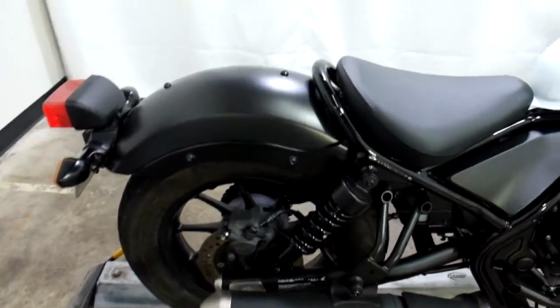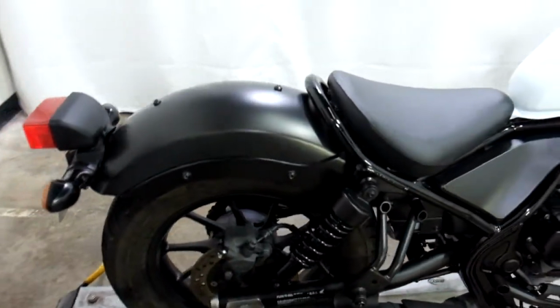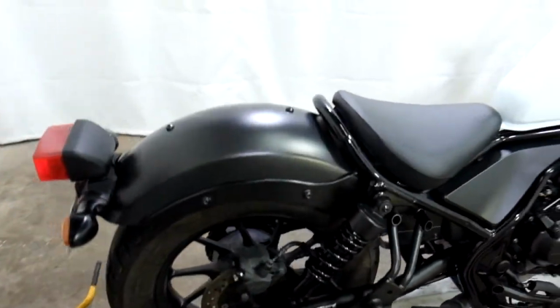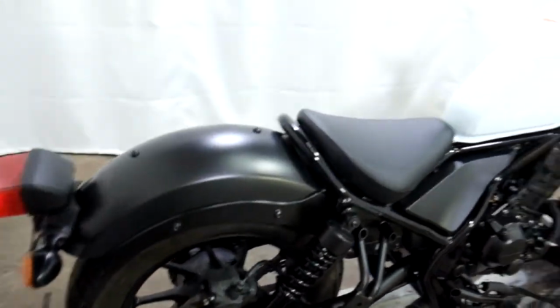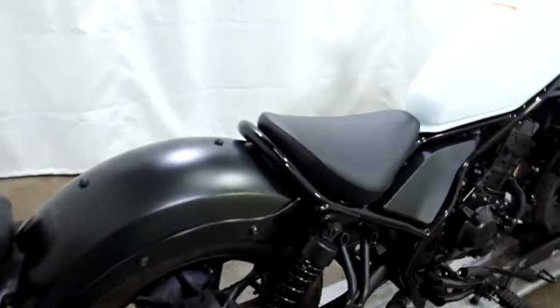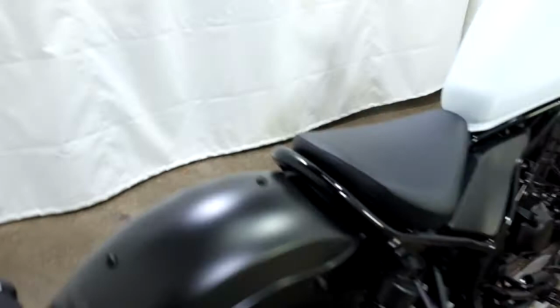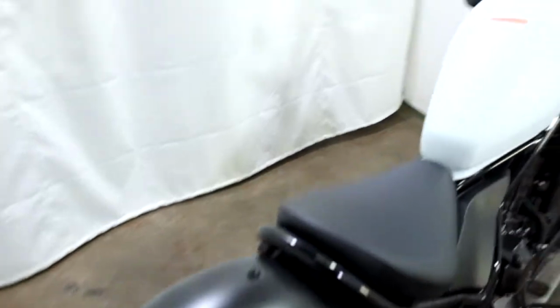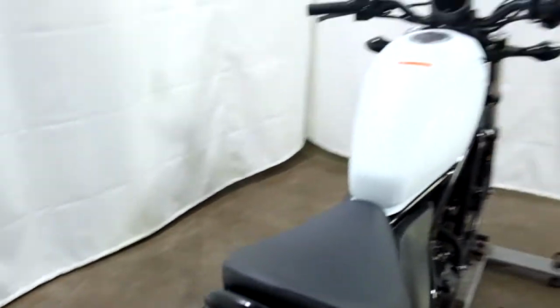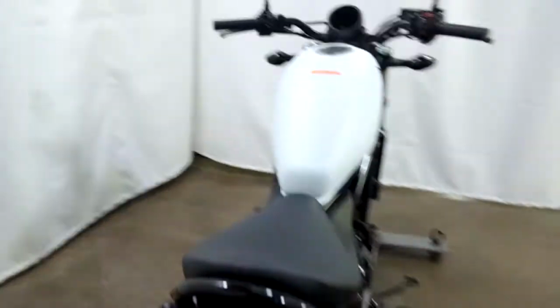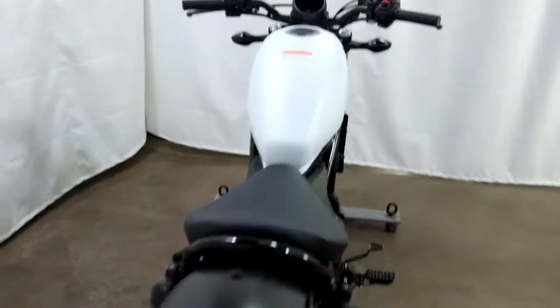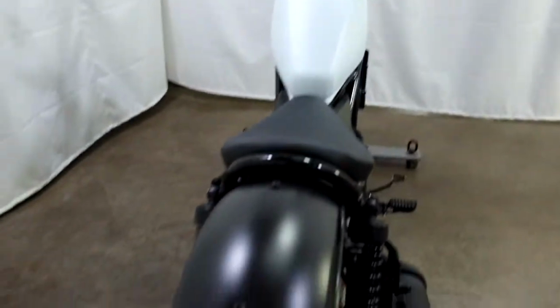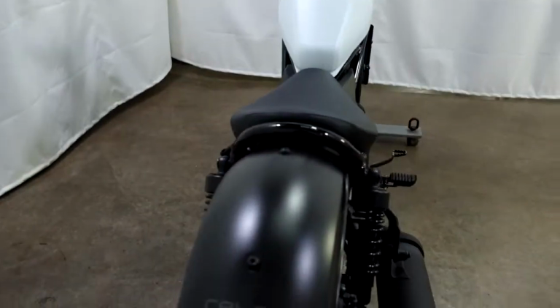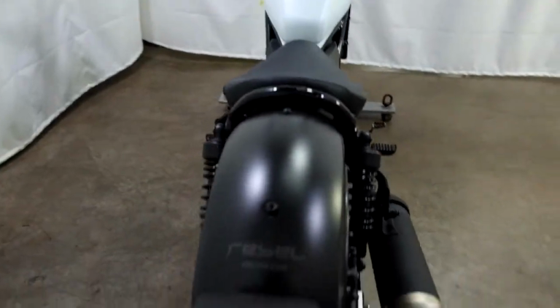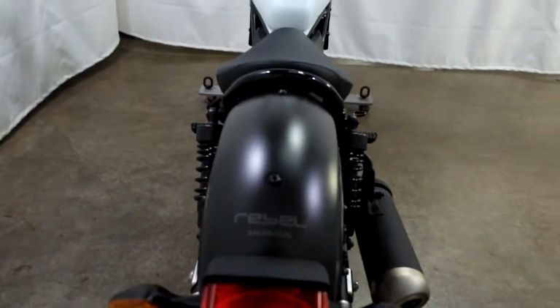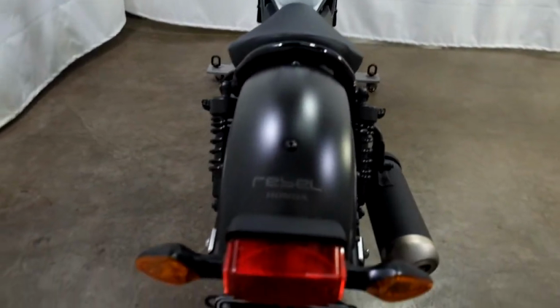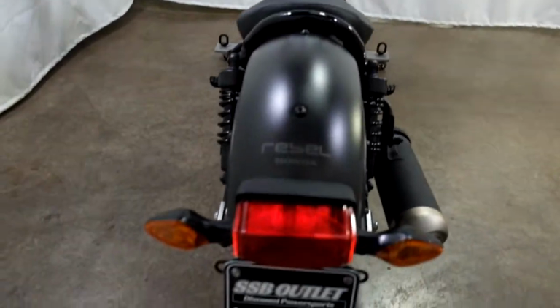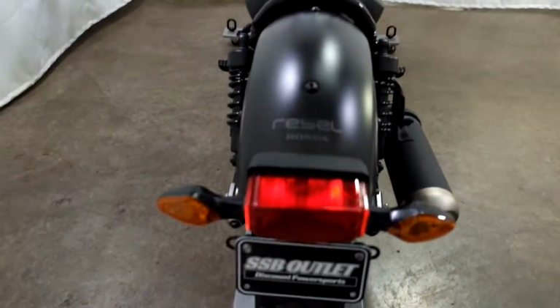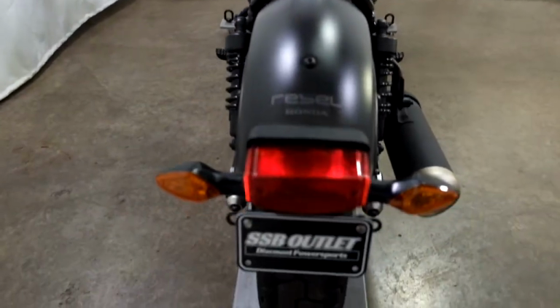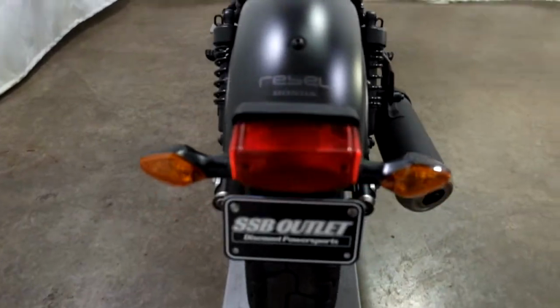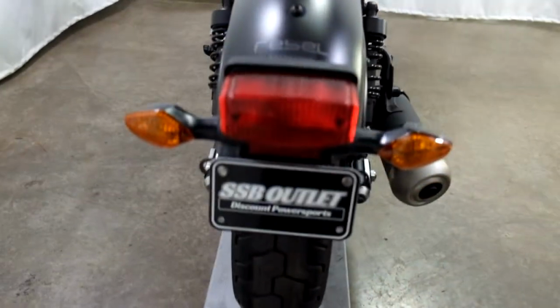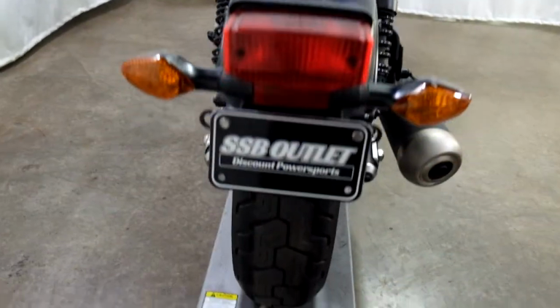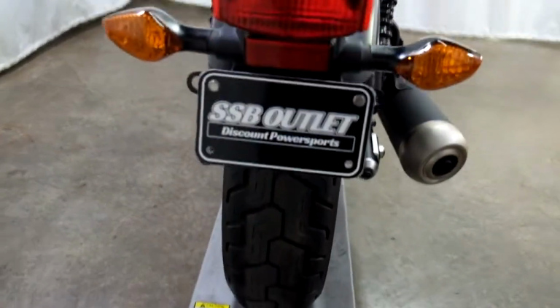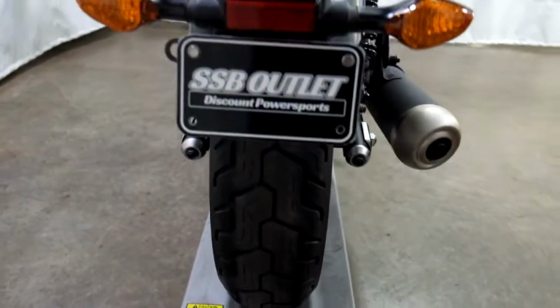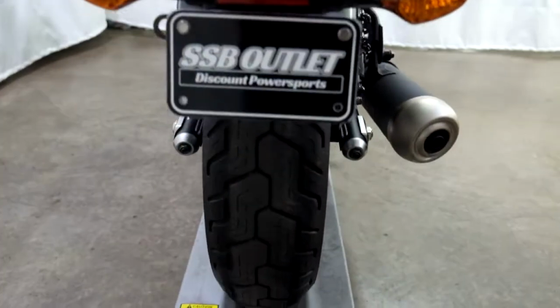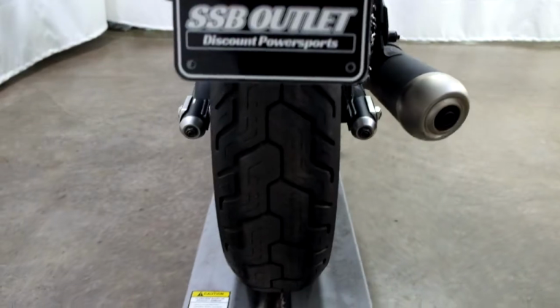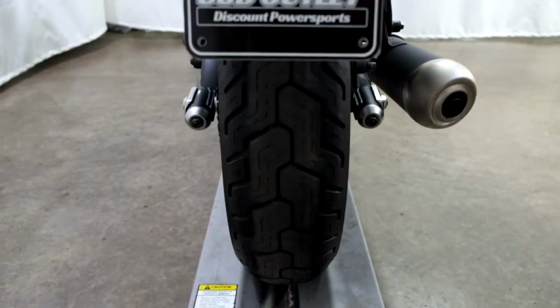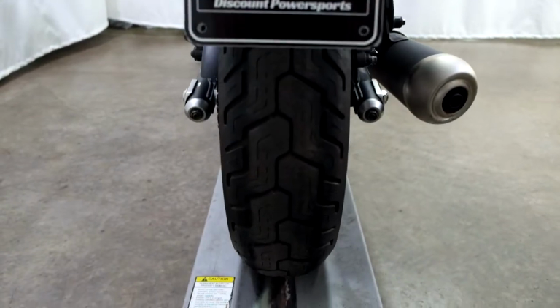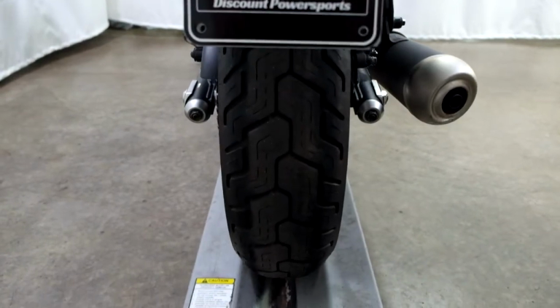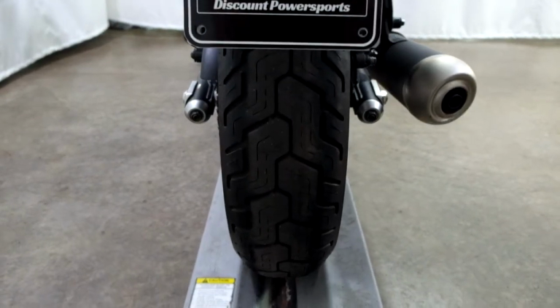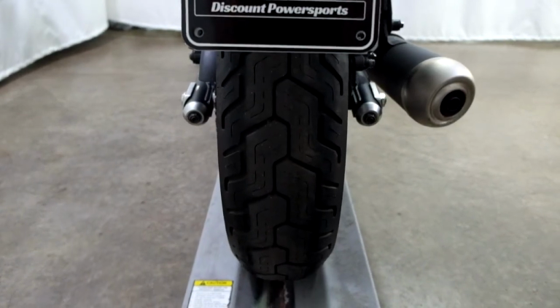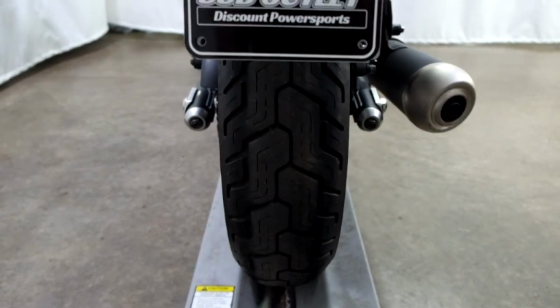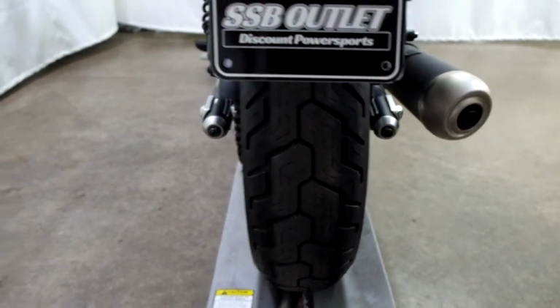It does come with a solo setup. The rear tire as well — there's plenty of life left in that.